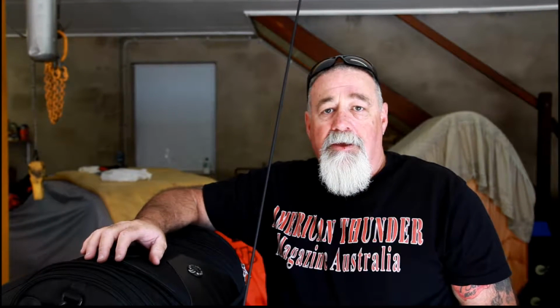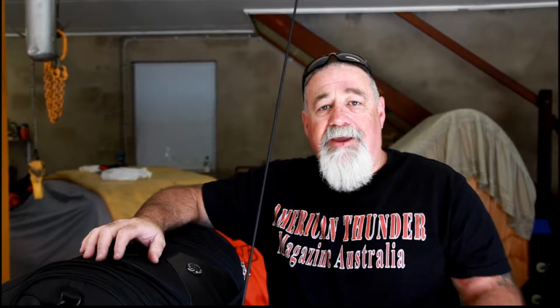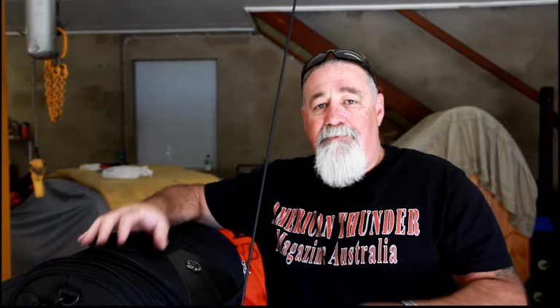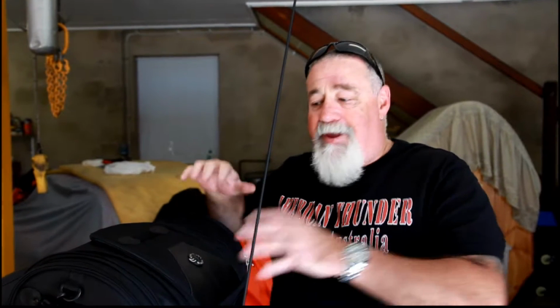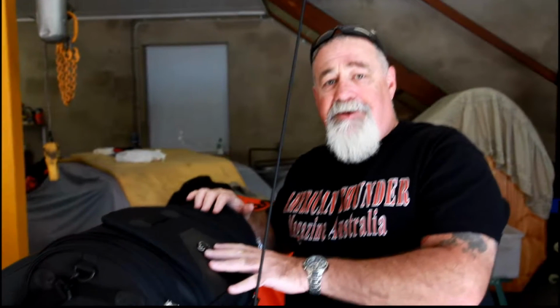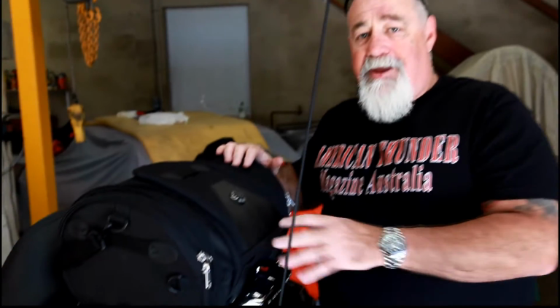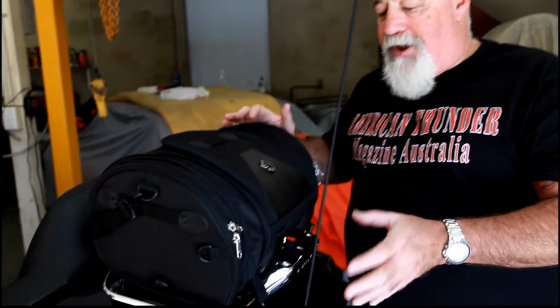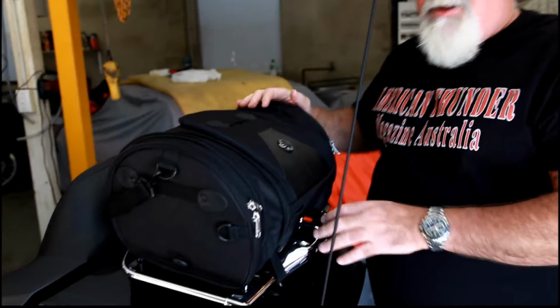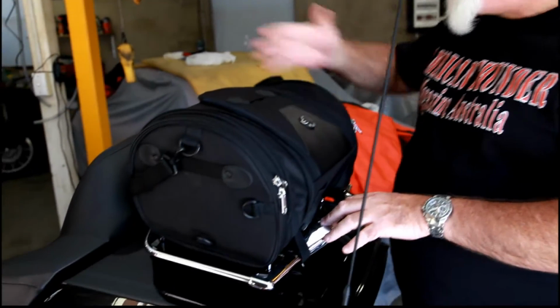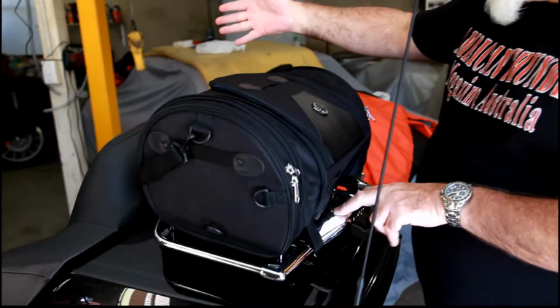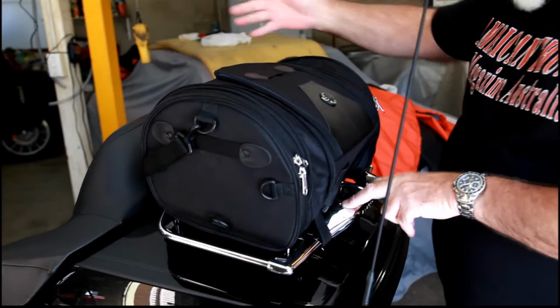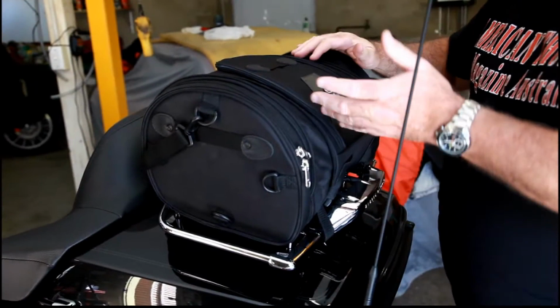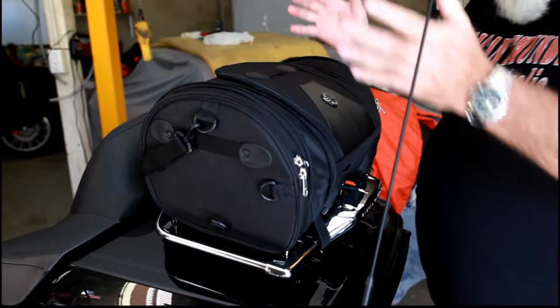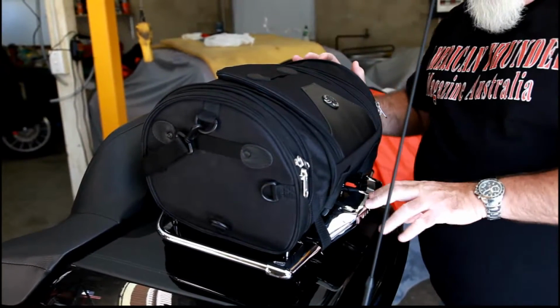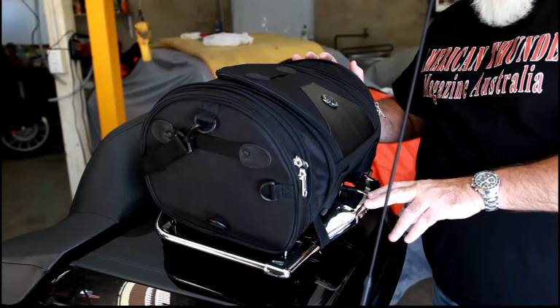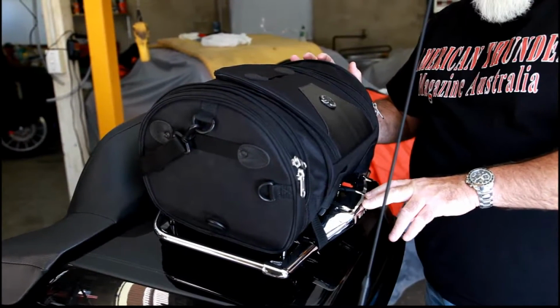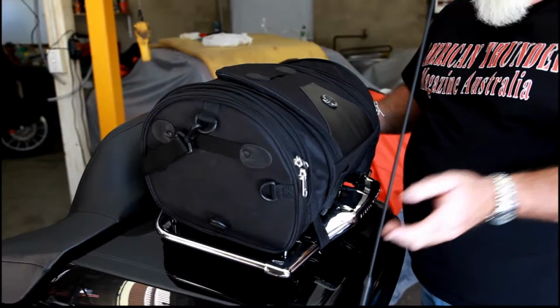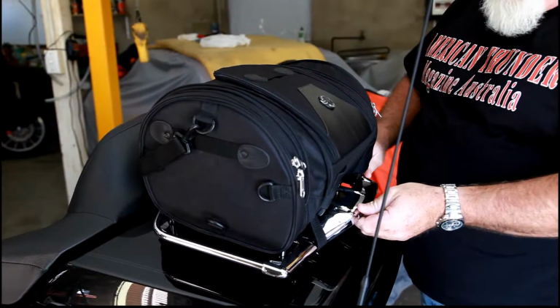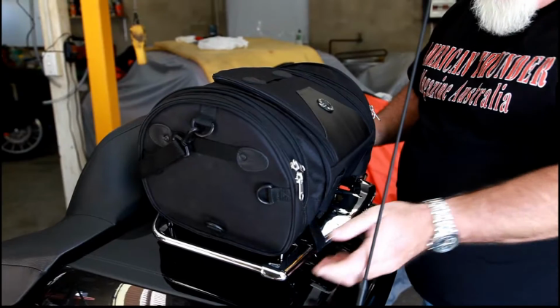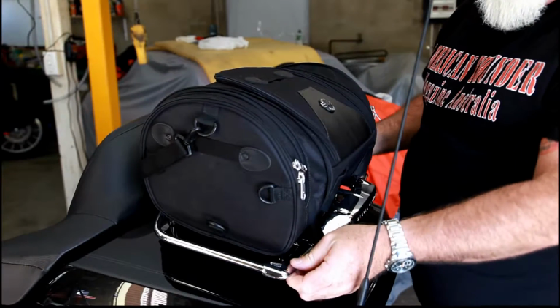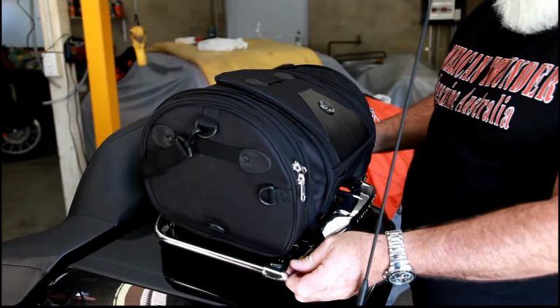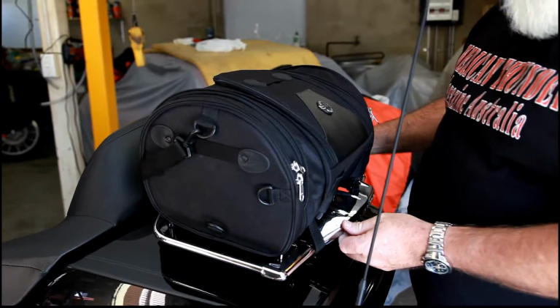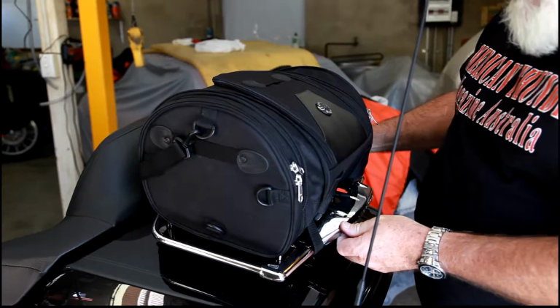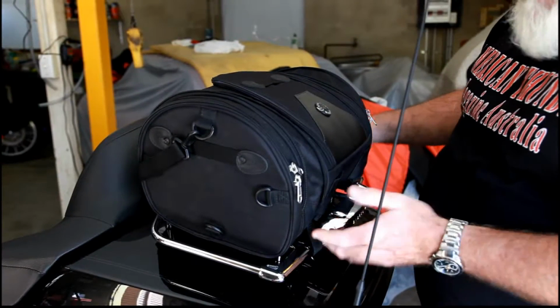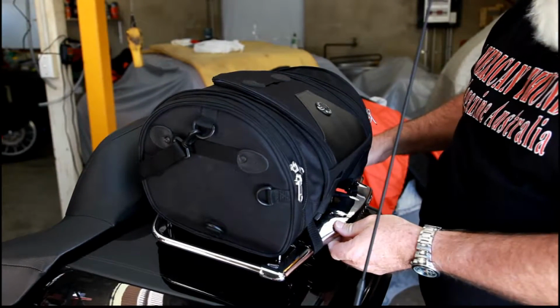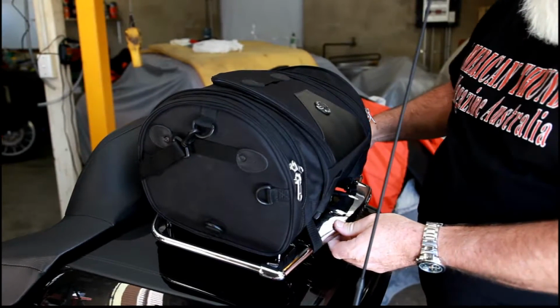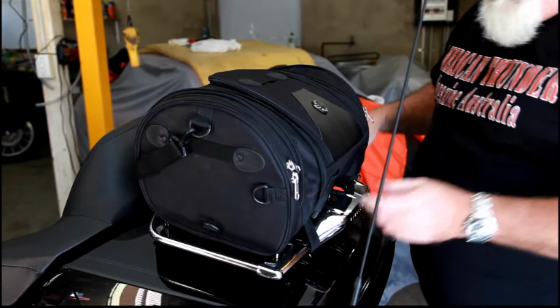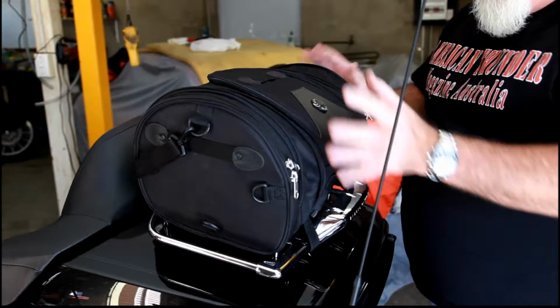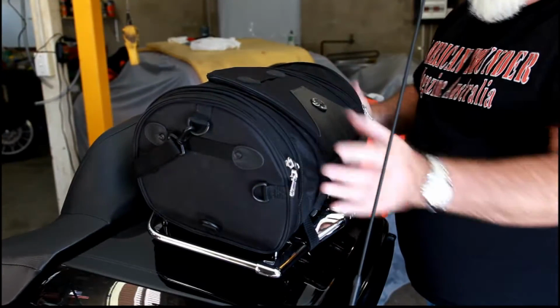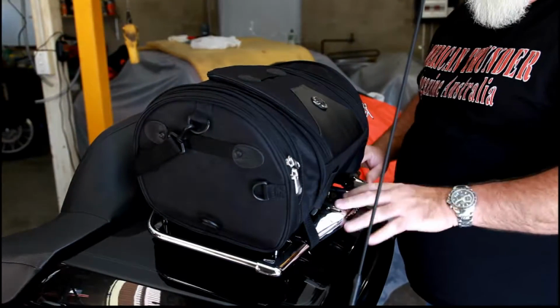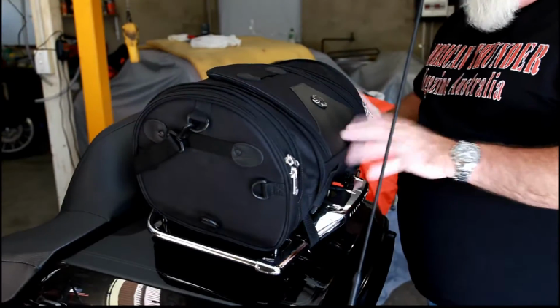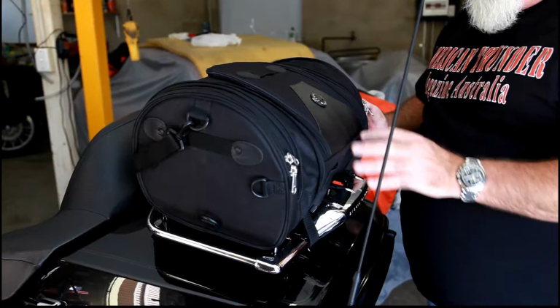We've got the bag fitted to the back of the bike. This is a Trike — it's an Ultra Electroglide. These racks are very common with Electroglides and most of them are pretty much the same, so the bag will fit to the back of any of these racks.